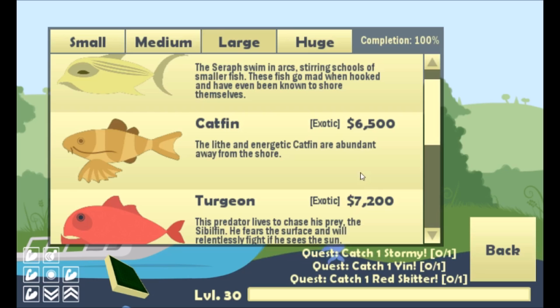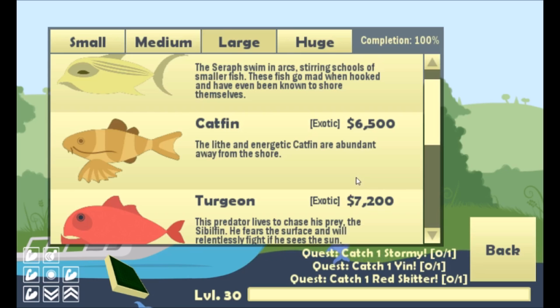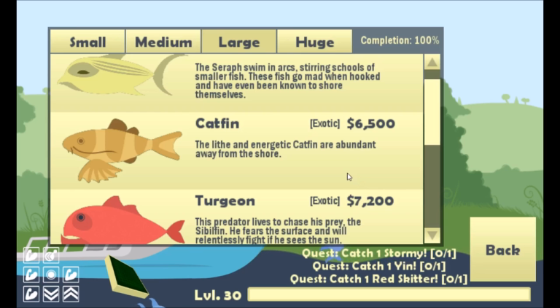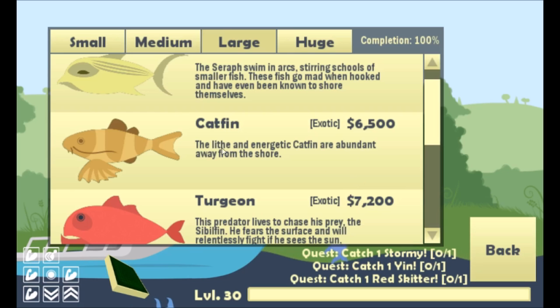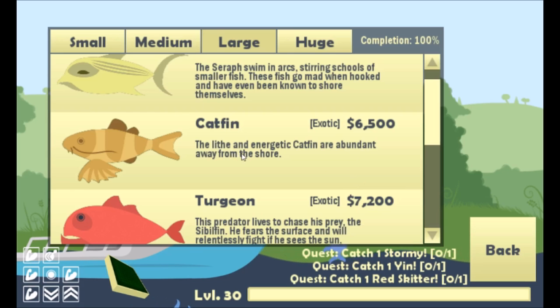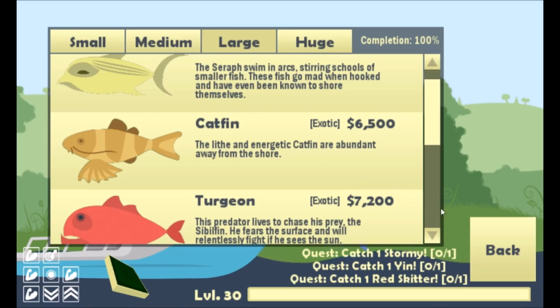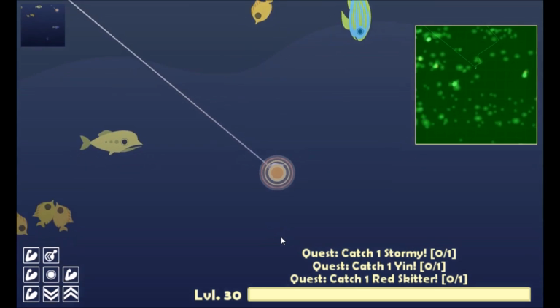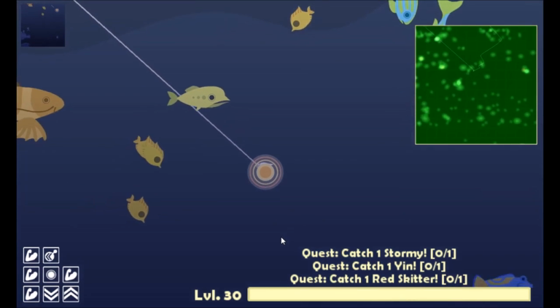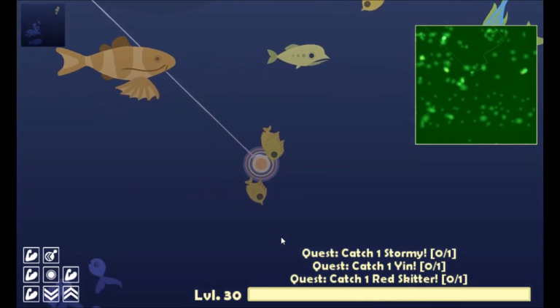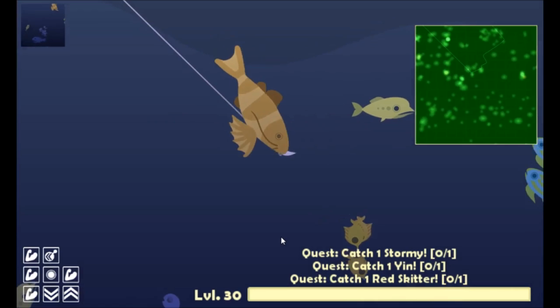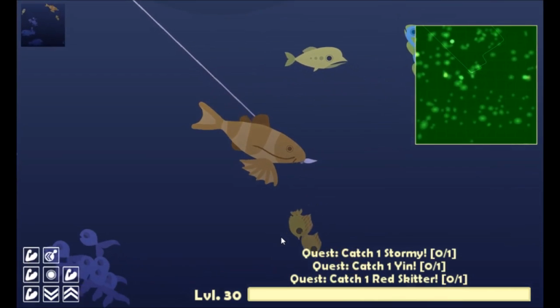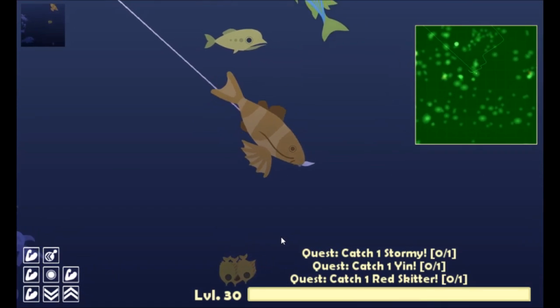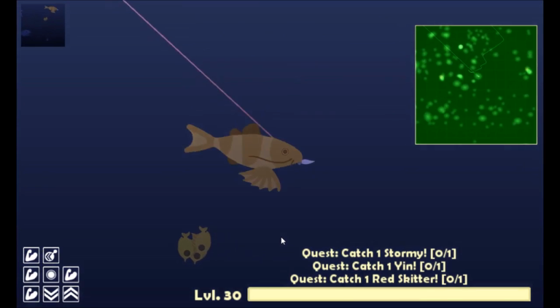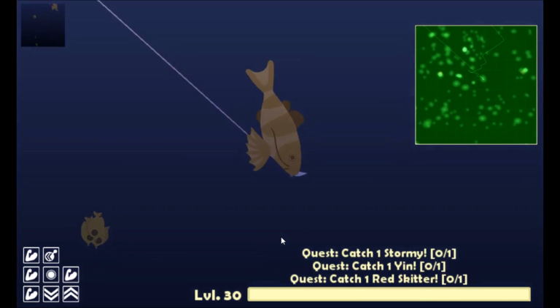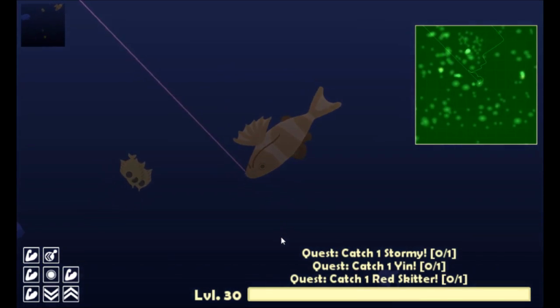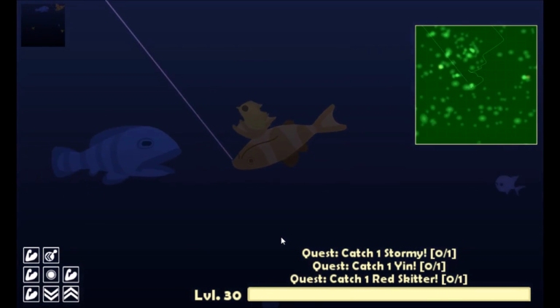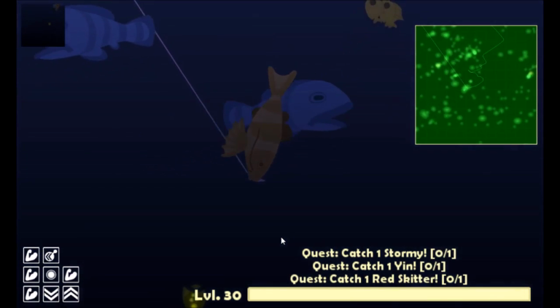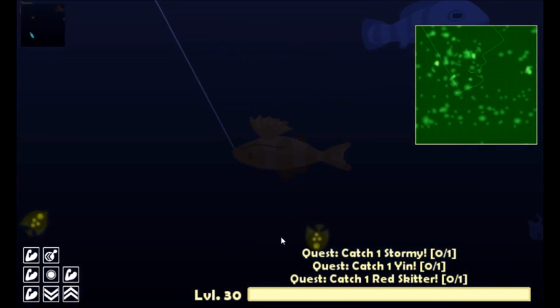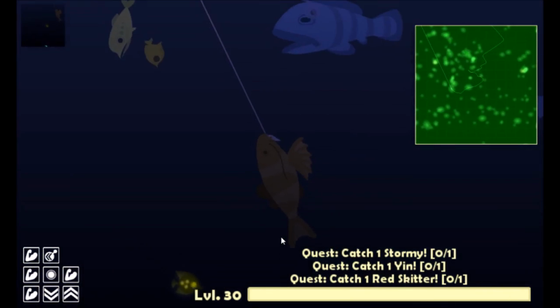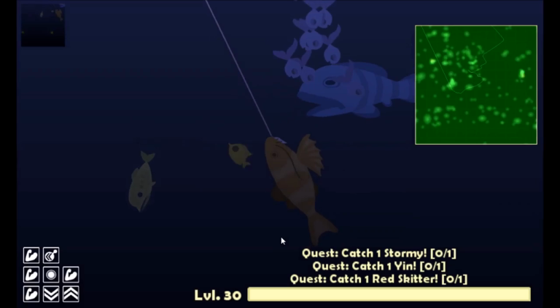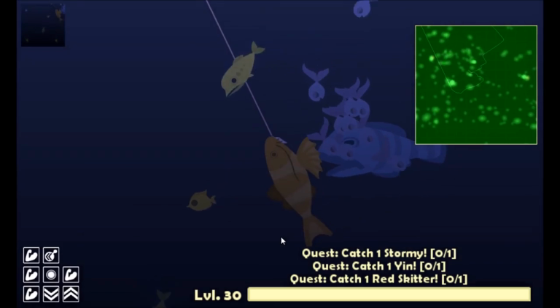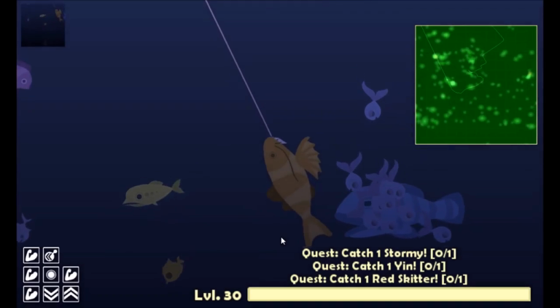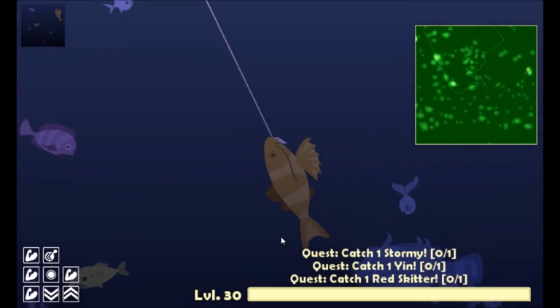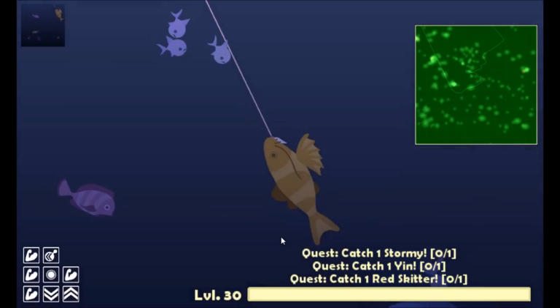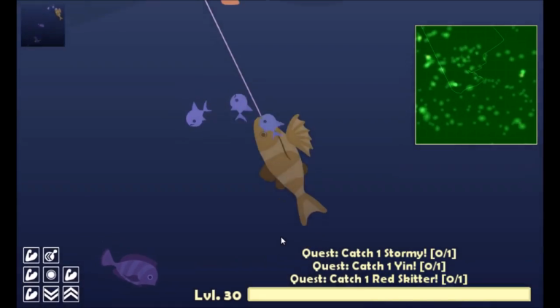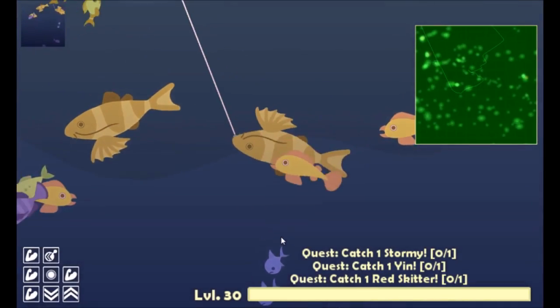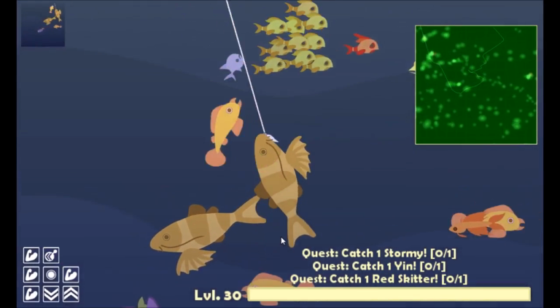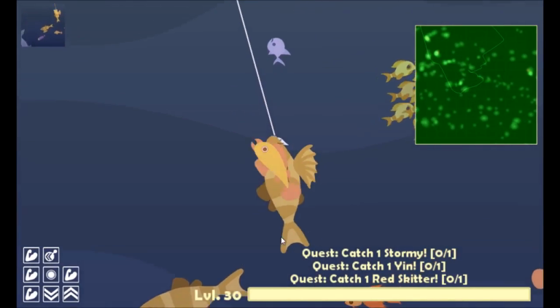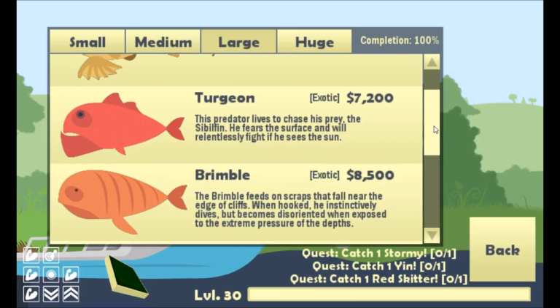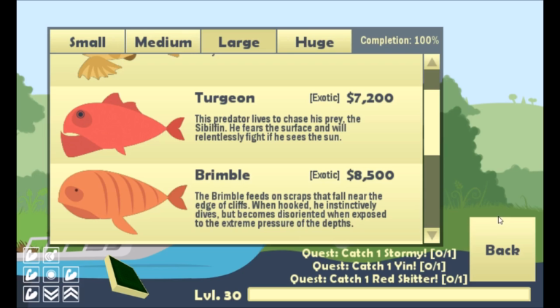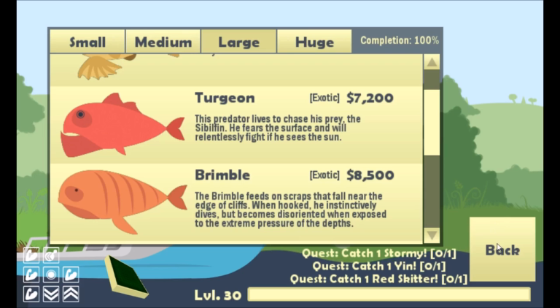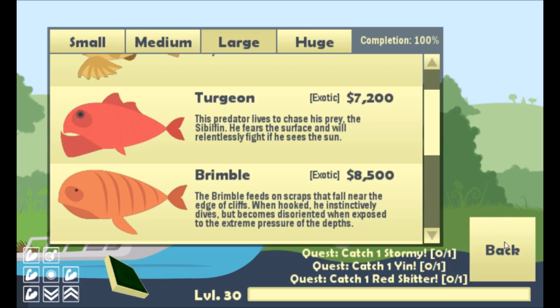The next fish is the cat fin. You can generally find these guys away from the shore — they'll be a little bit deep, and sometimes they'll rise up. As long as you can avoid the scissors and the sour fish, you shouldn't have too many difficulties catching this guy because he tires out pretty quickly.